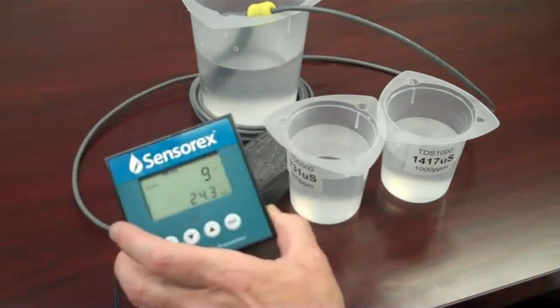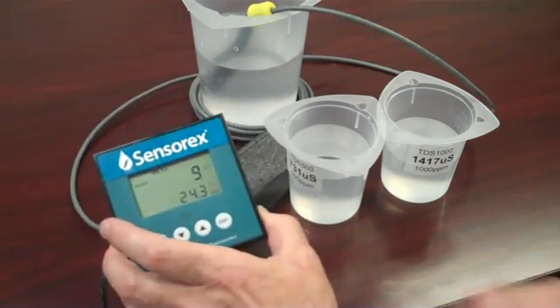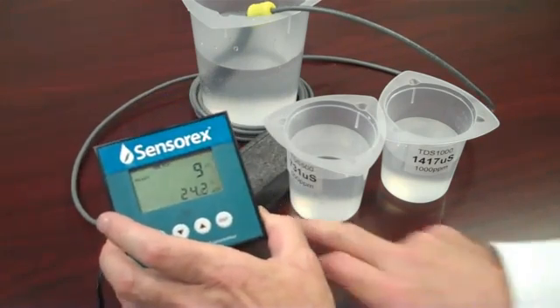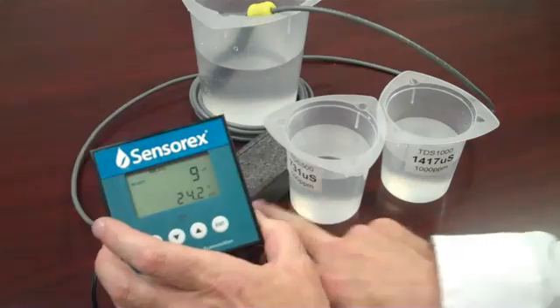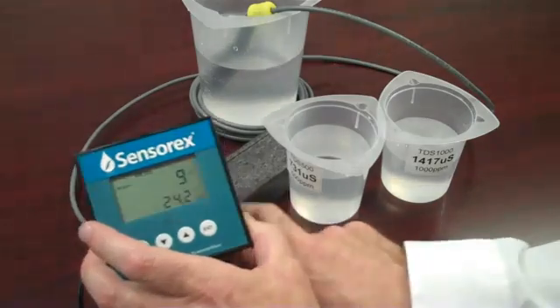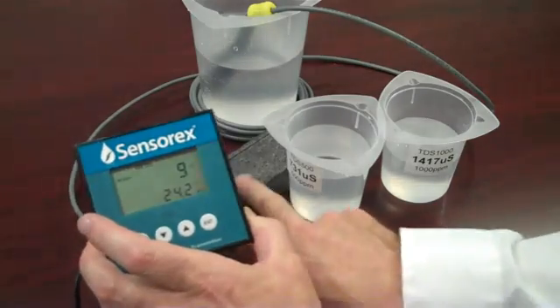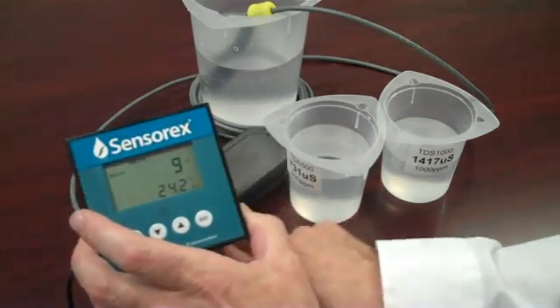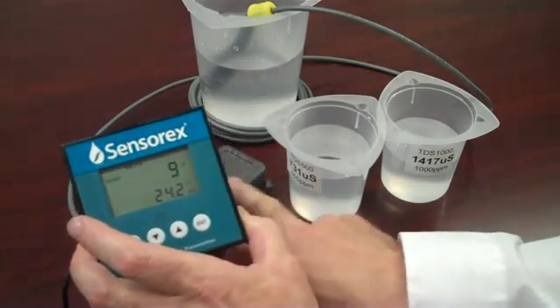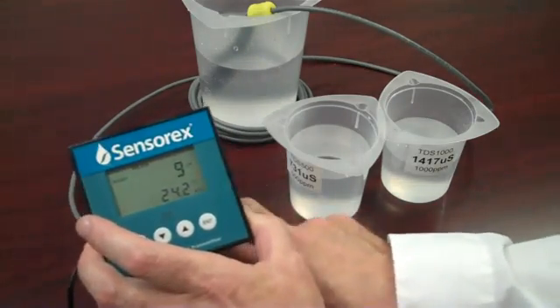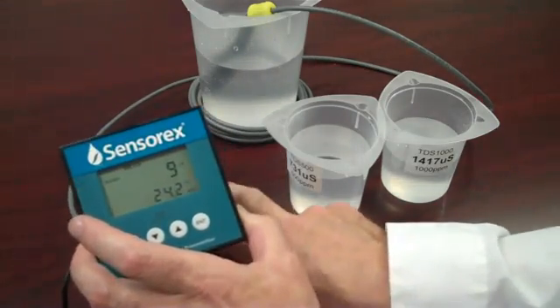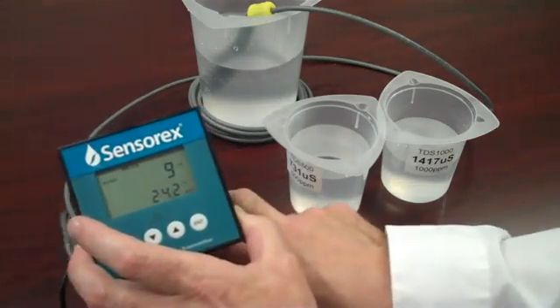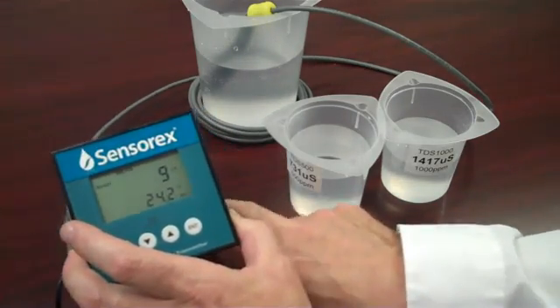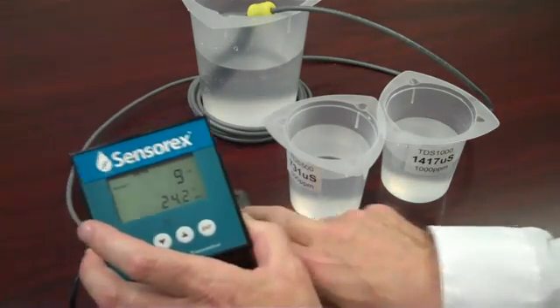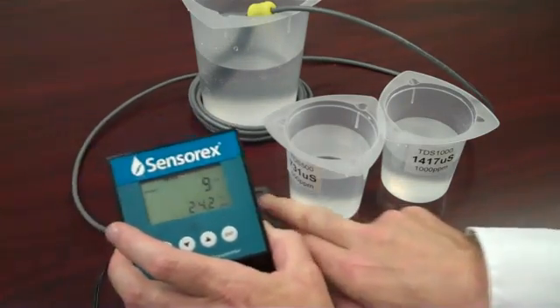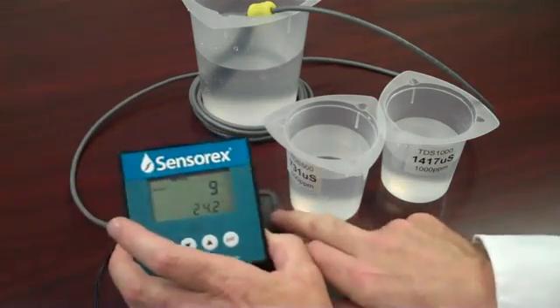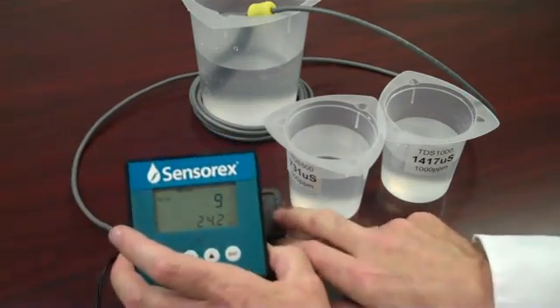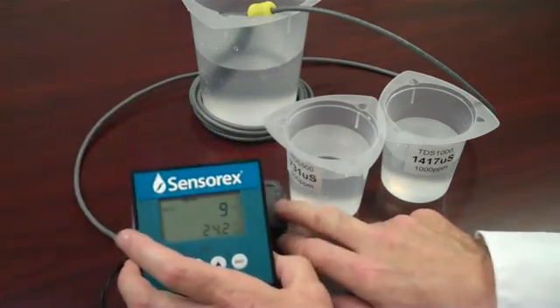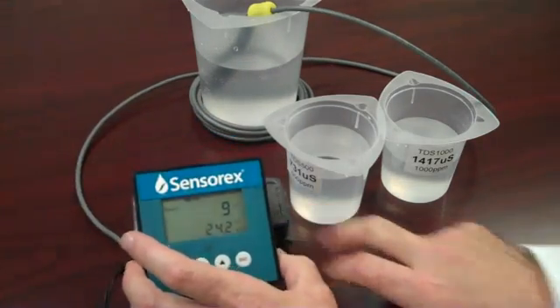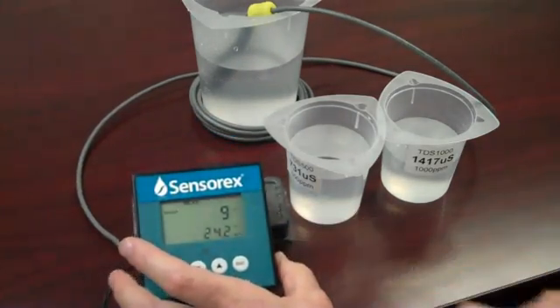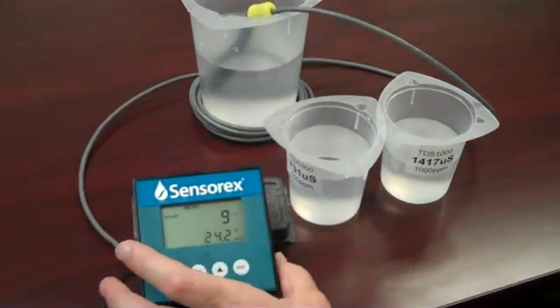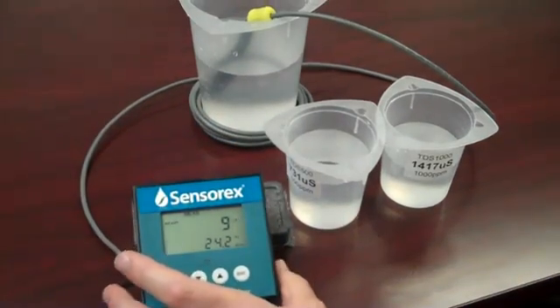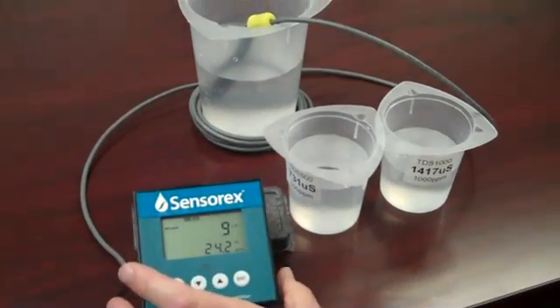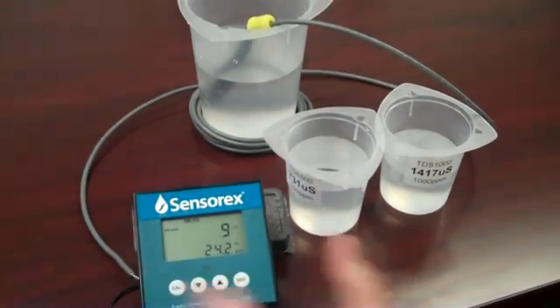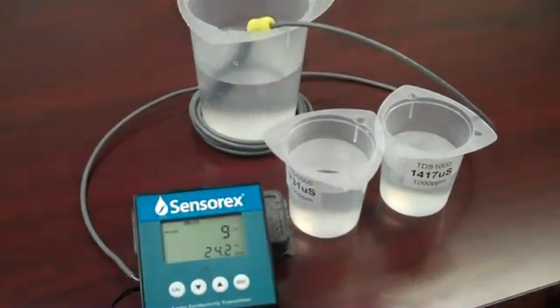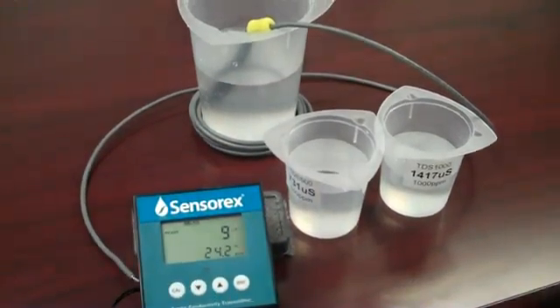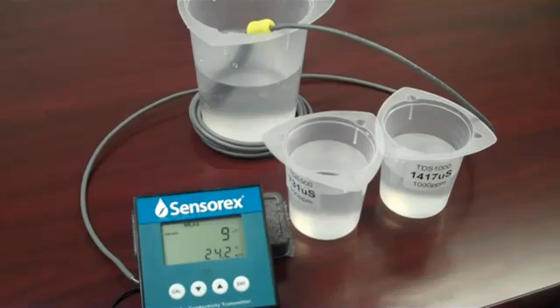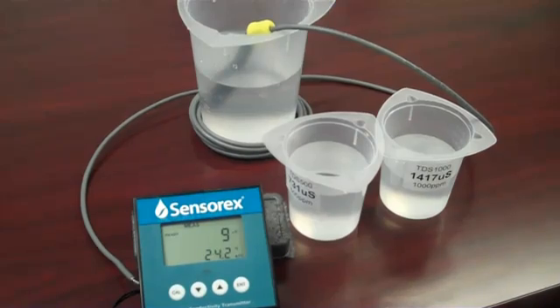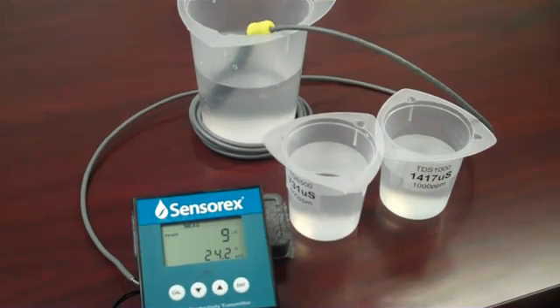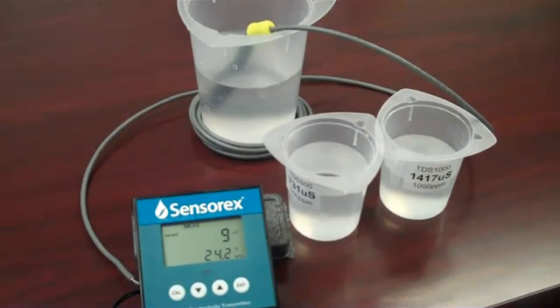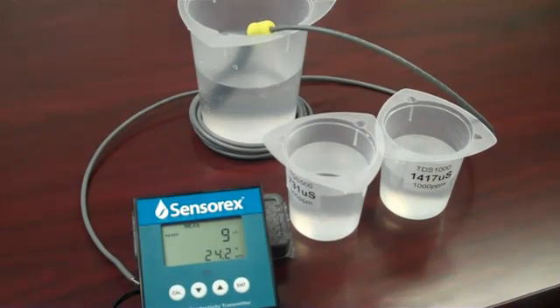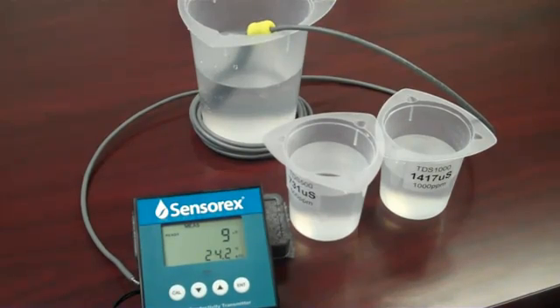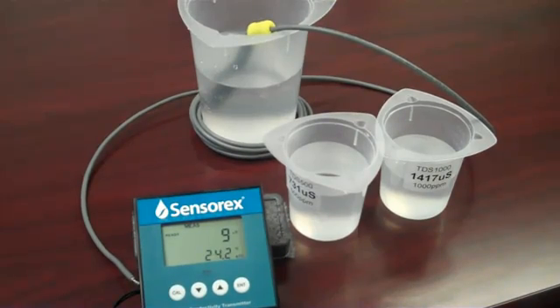Most instruments will require that you select the range of measurement. Use the setup menu as shown in the user instructions.